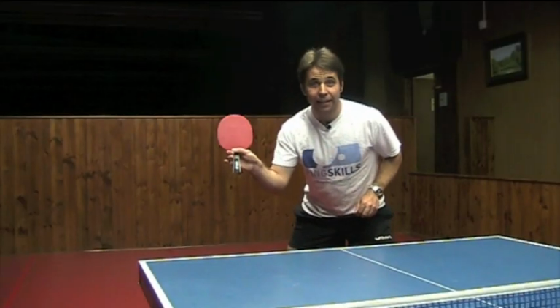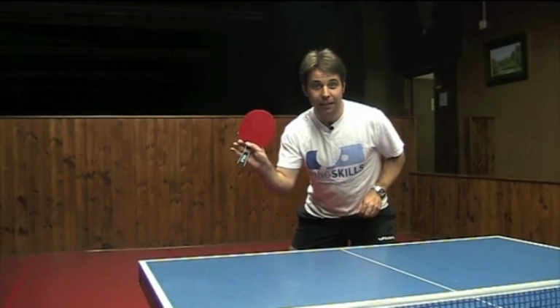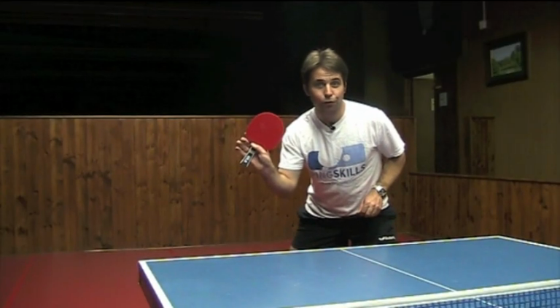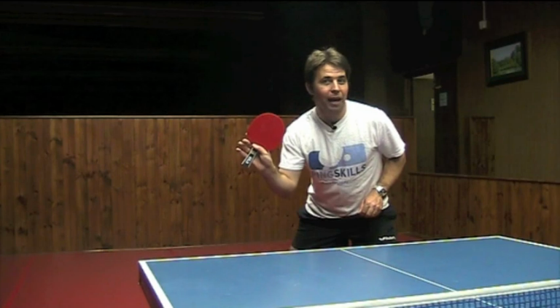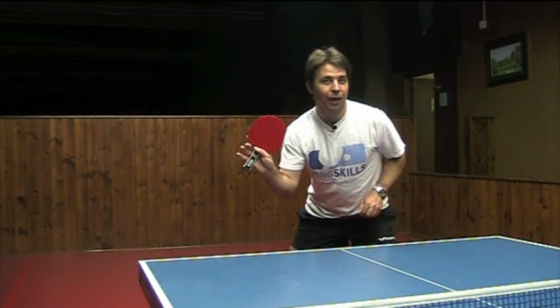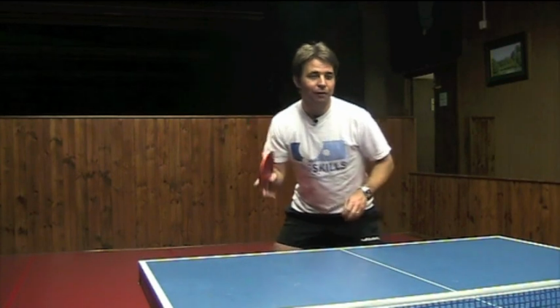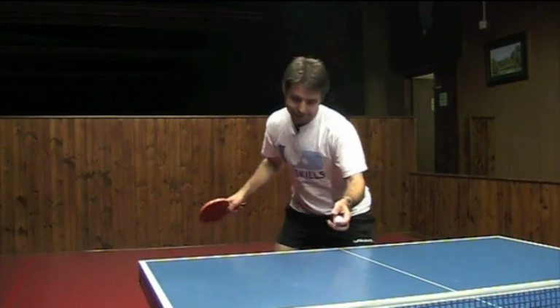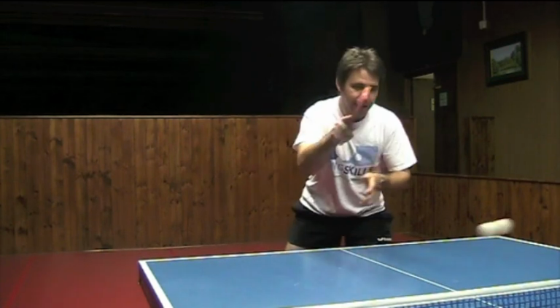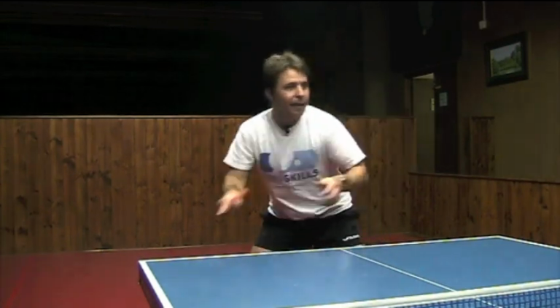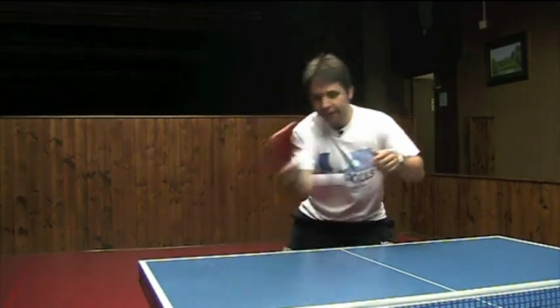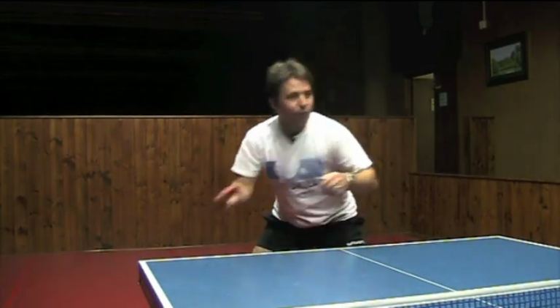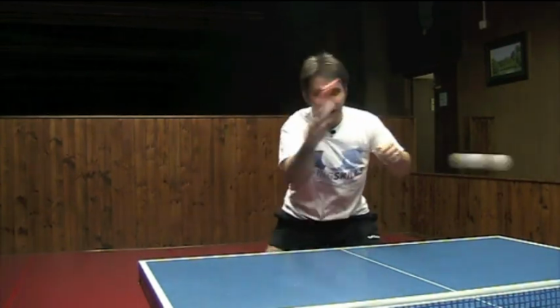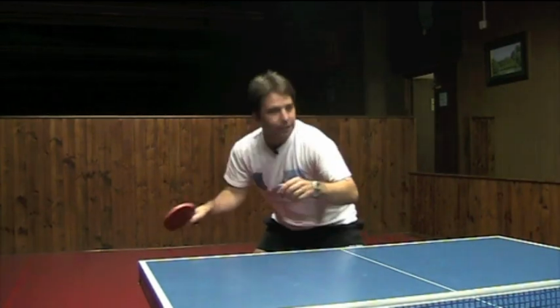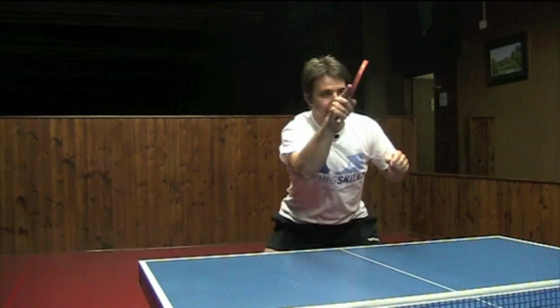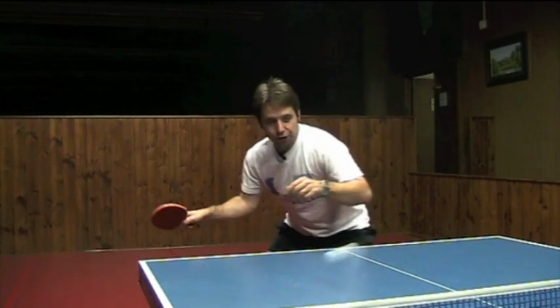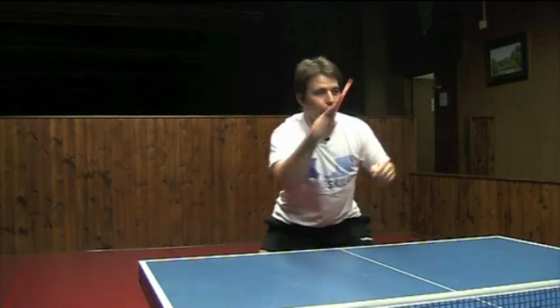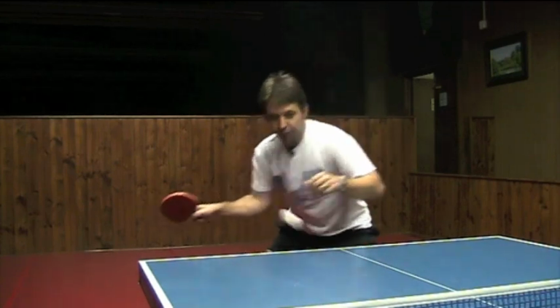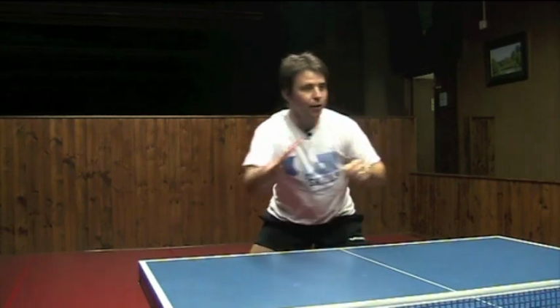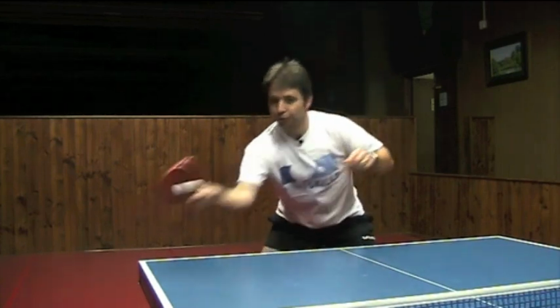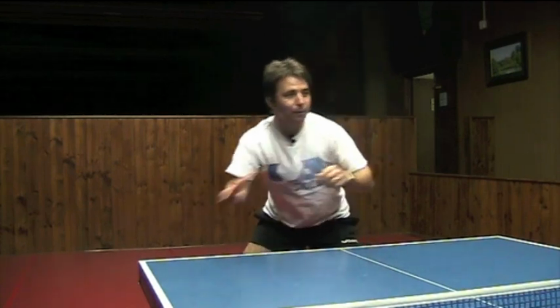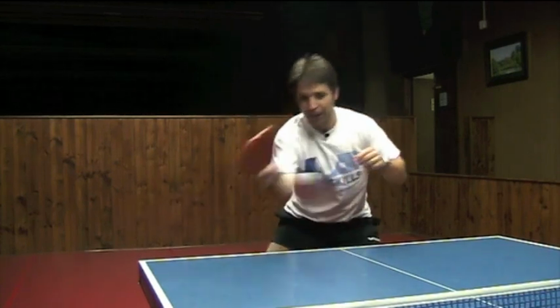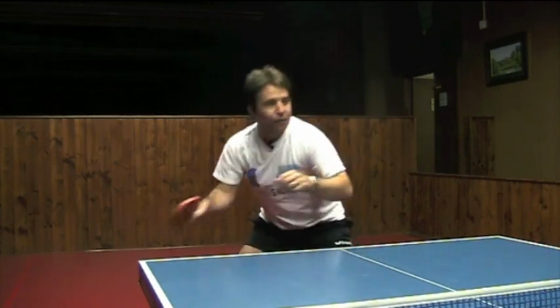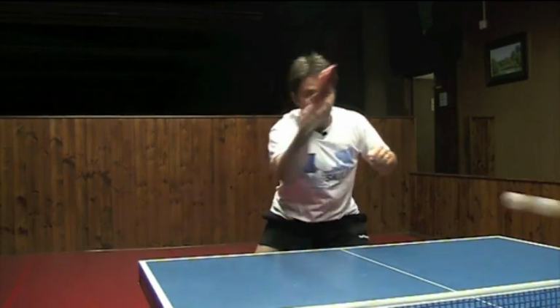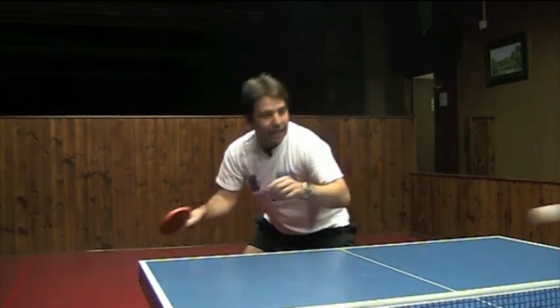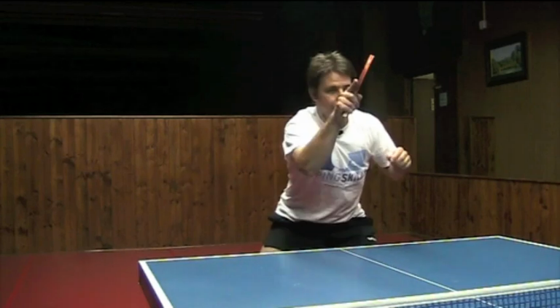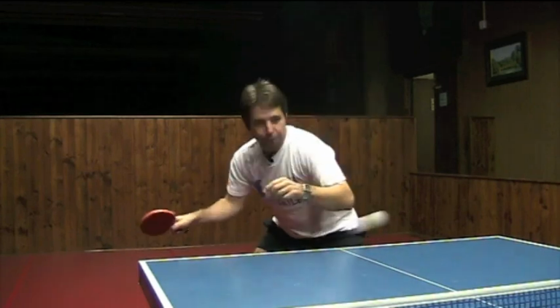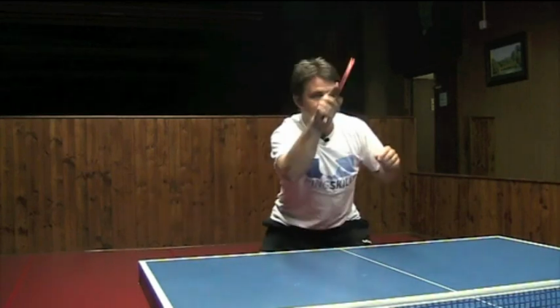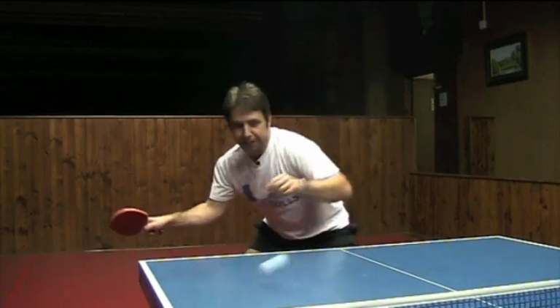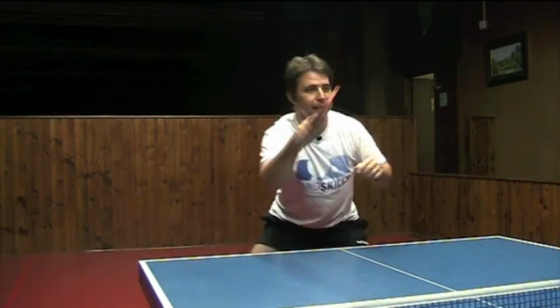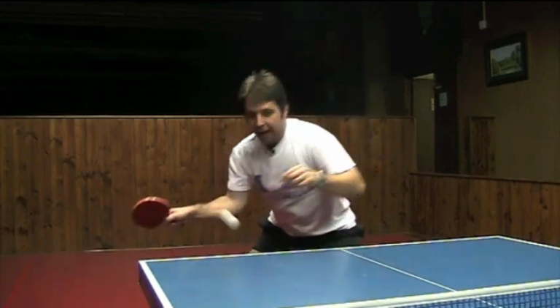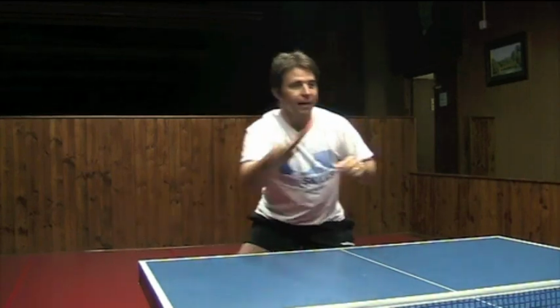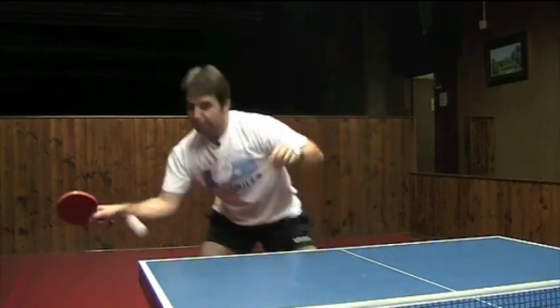Here's the Ping Skills Rook, our new entry level bat. This is a great bat because it gives you good control, which is what you want as your first real table tennis bat. So you can get the ball on the table, you can develop some consistency, and that's going to help you improve.